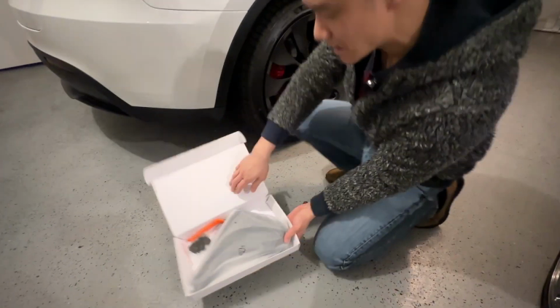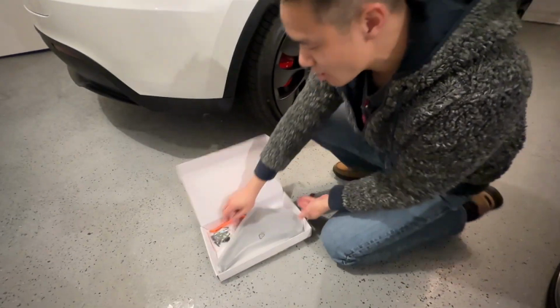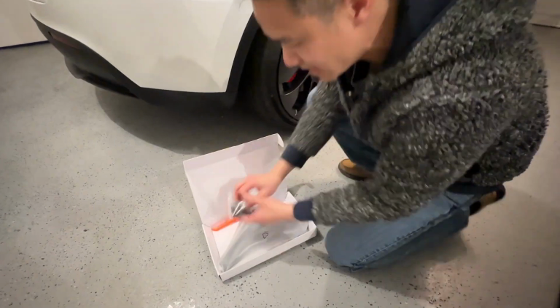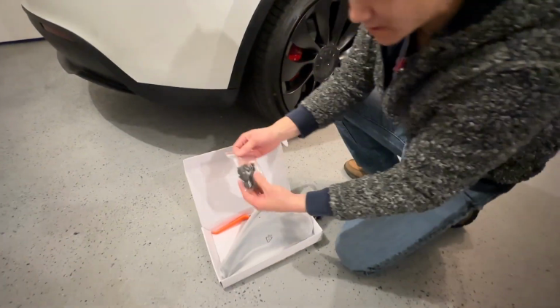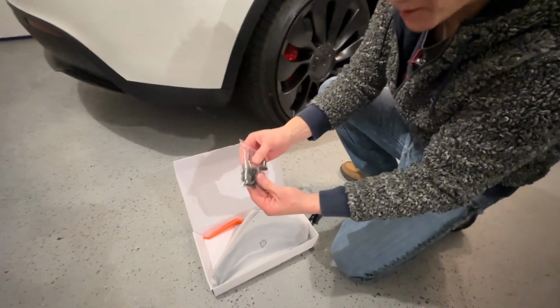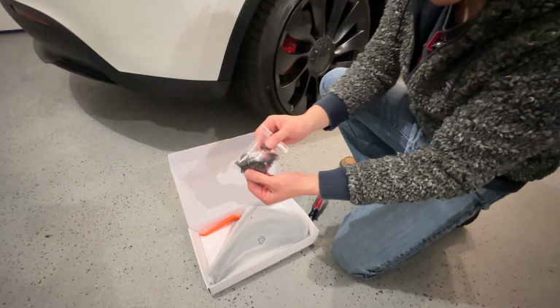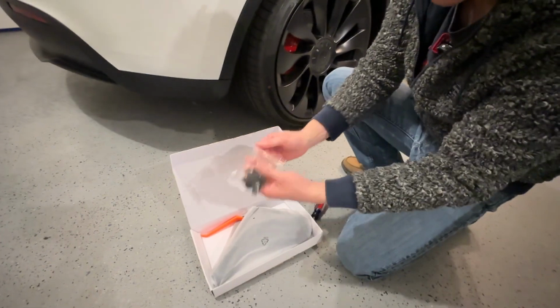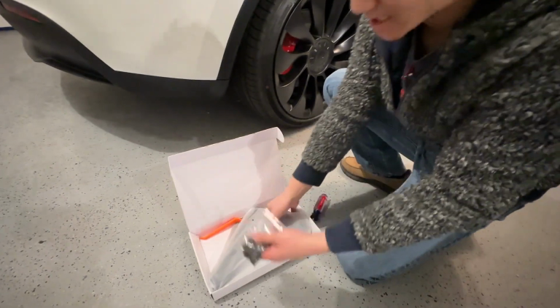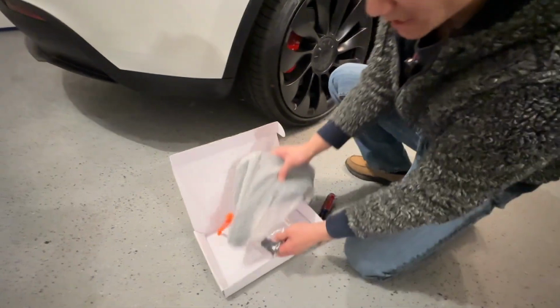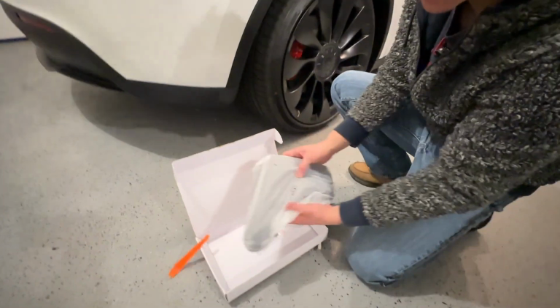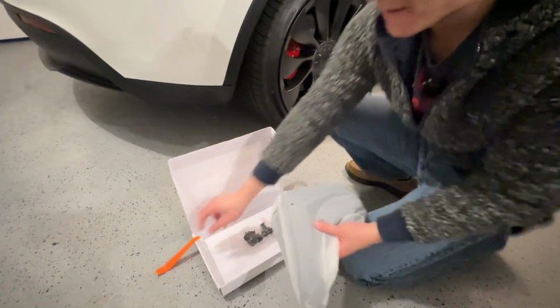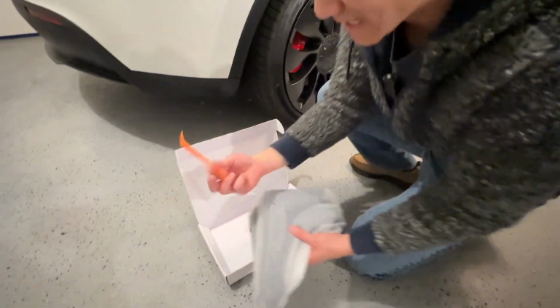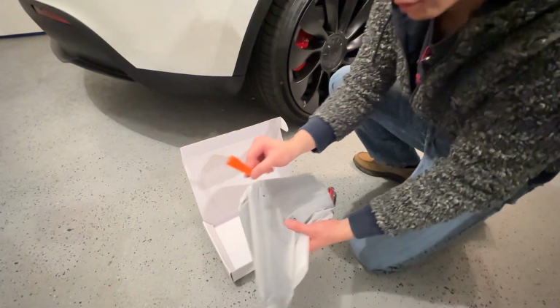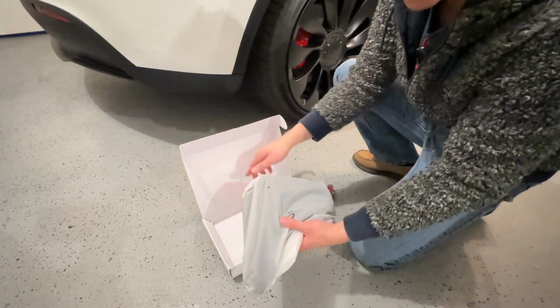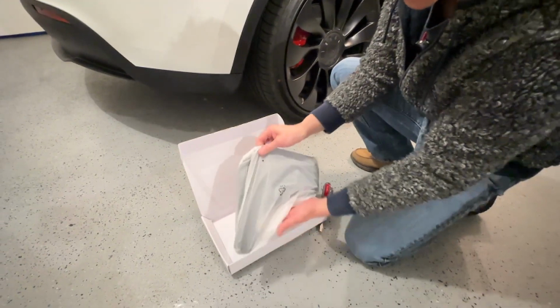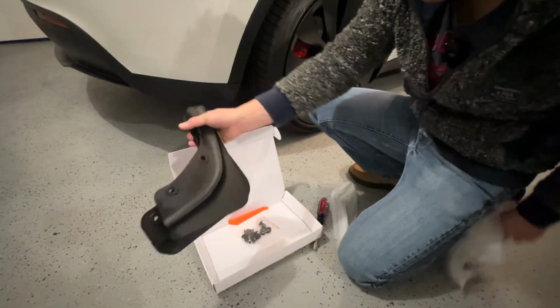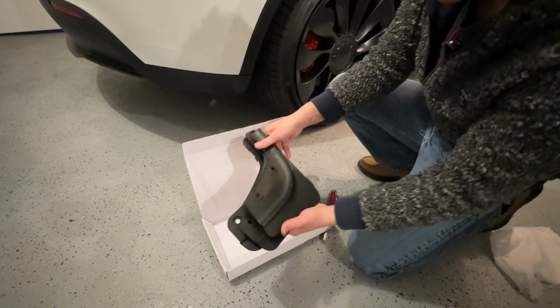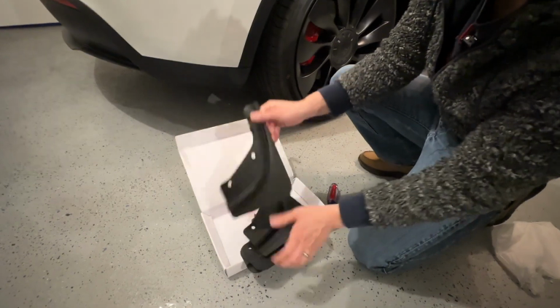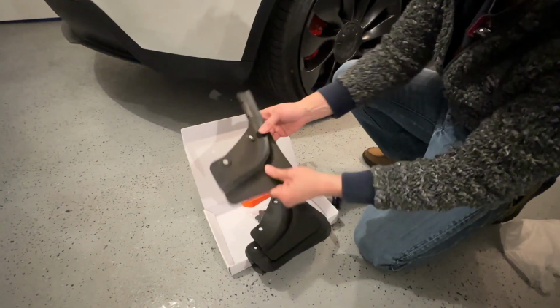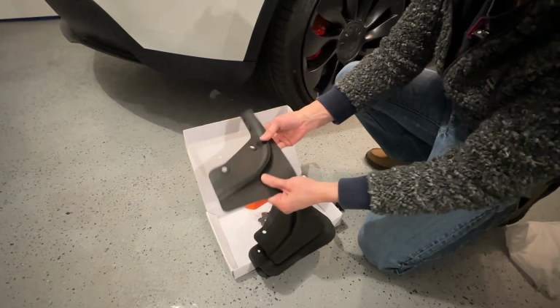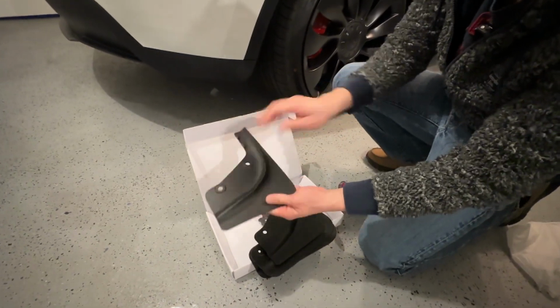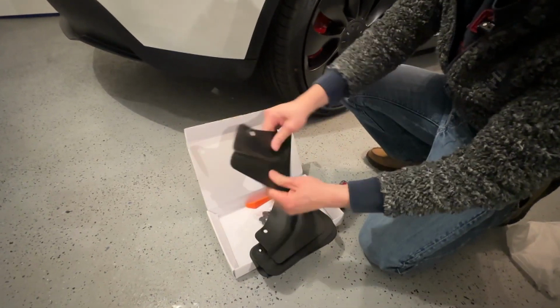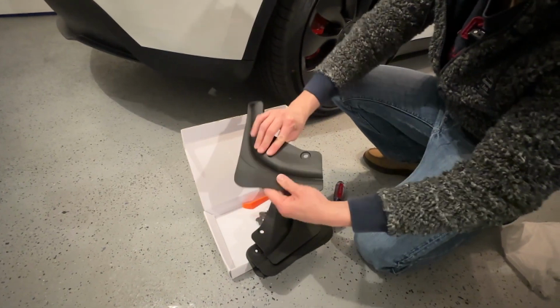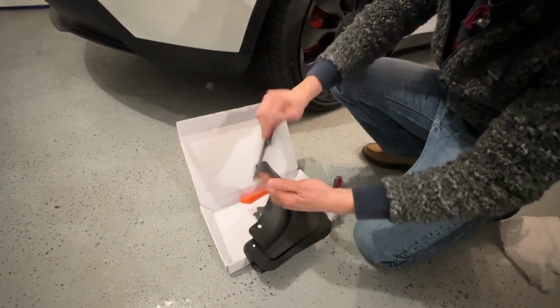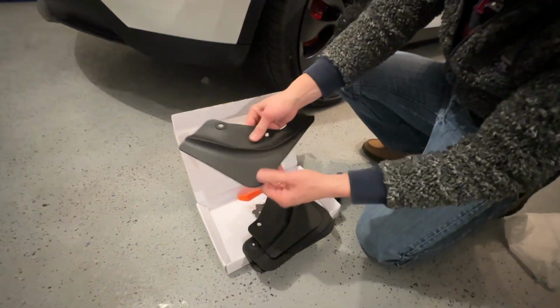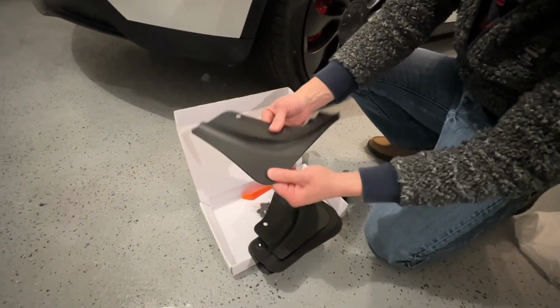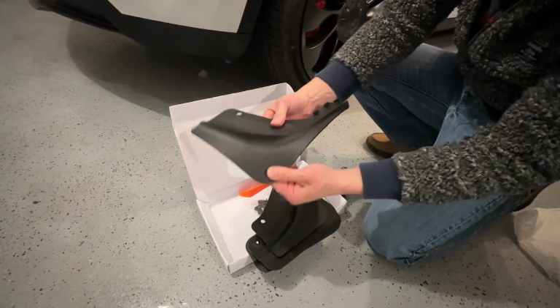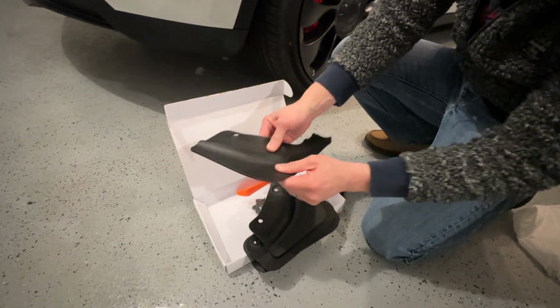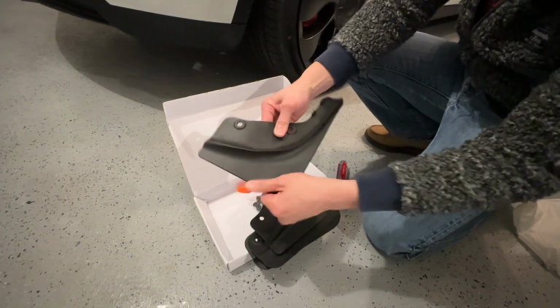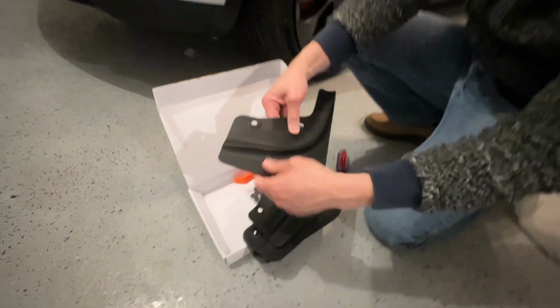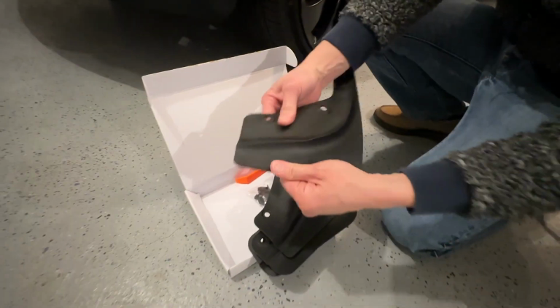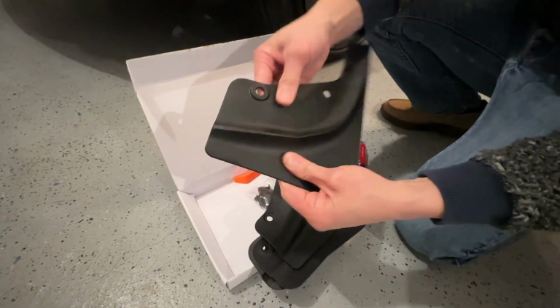Here's what comes in the hardware: these are the pins we're going to use to attach them, and these are the mud flaps. There's a little tool to open the pins. Here's the mud flap — nice material. It's not hard plastic, it's flexible plastic. It feels really good.